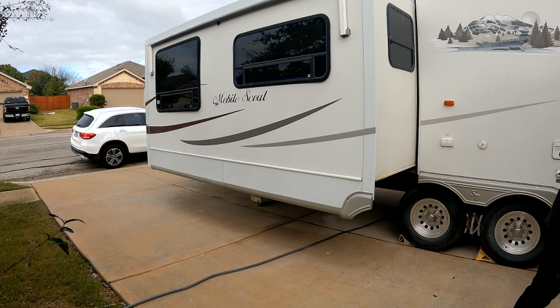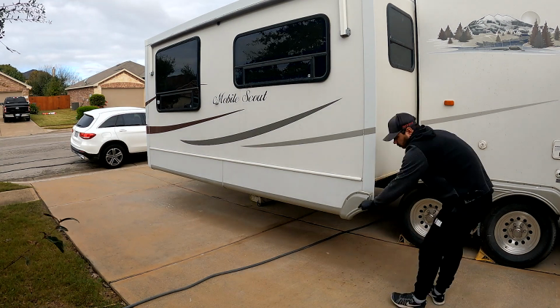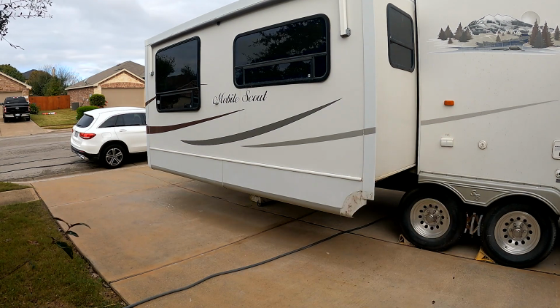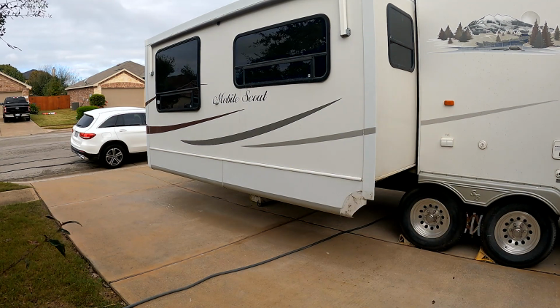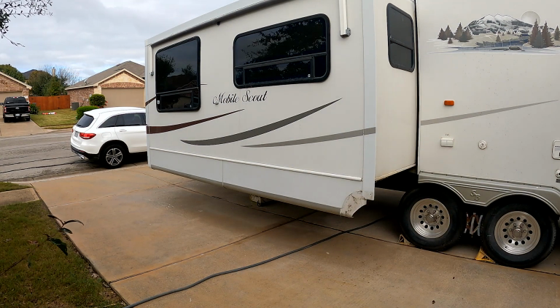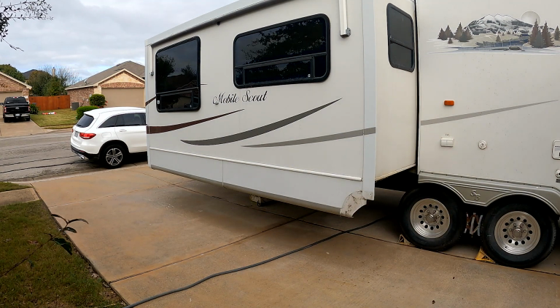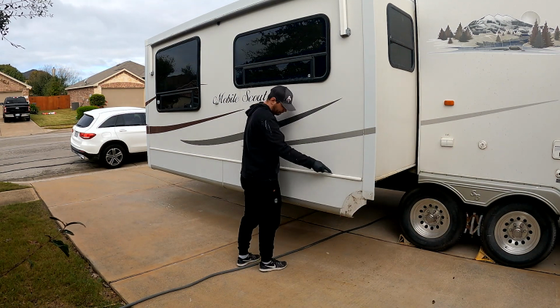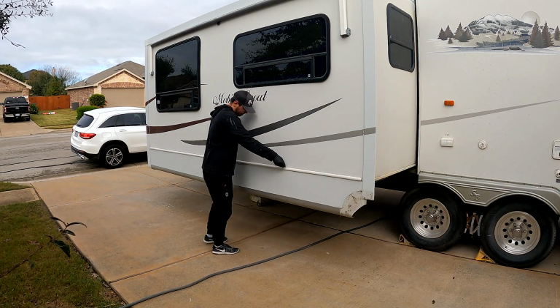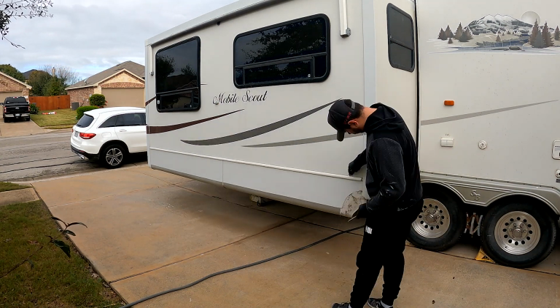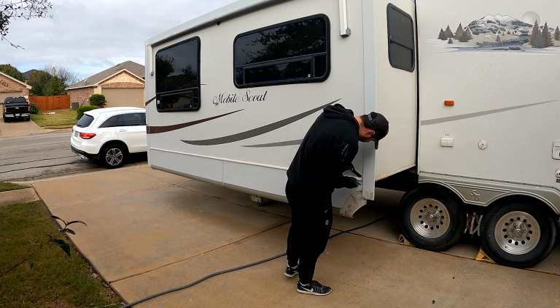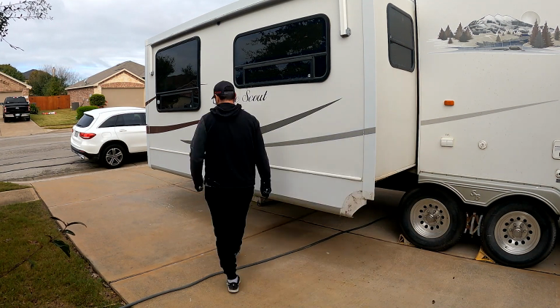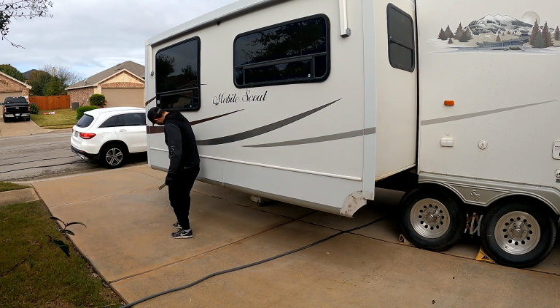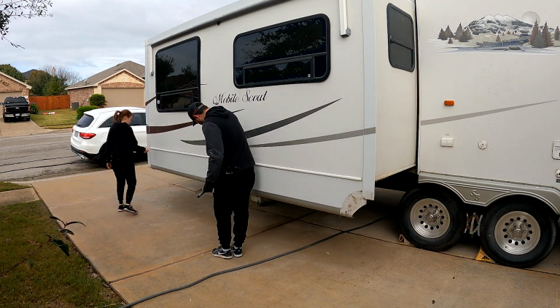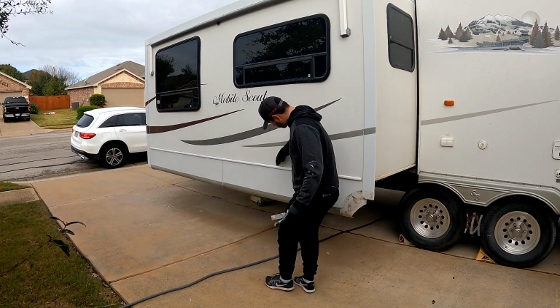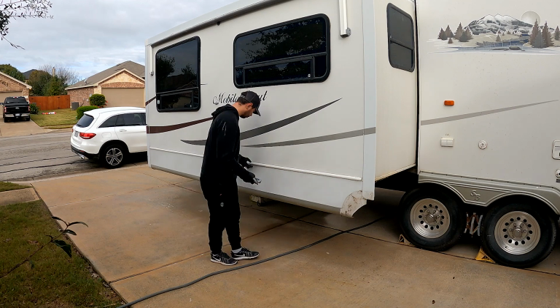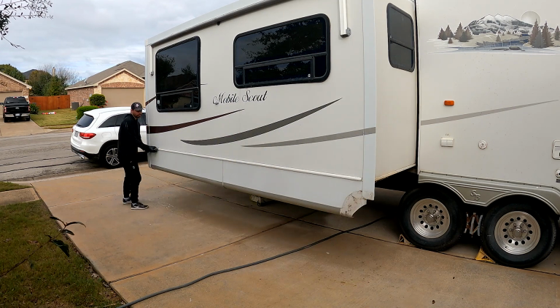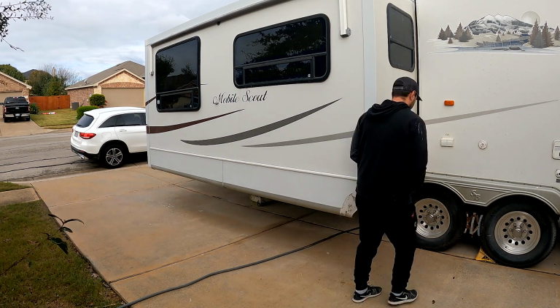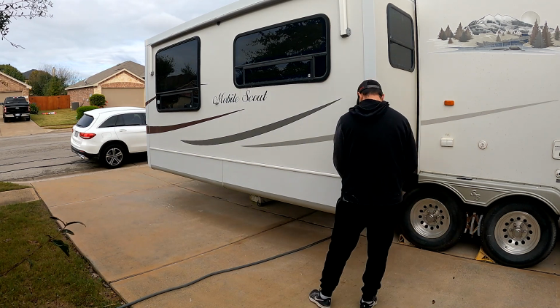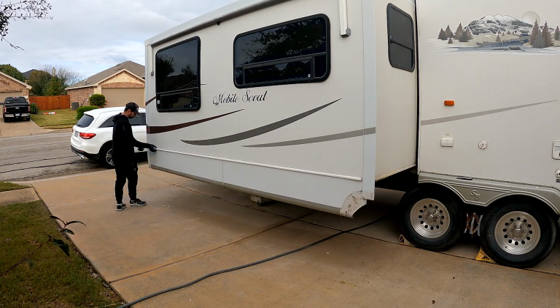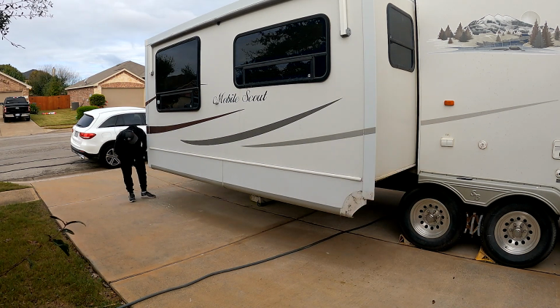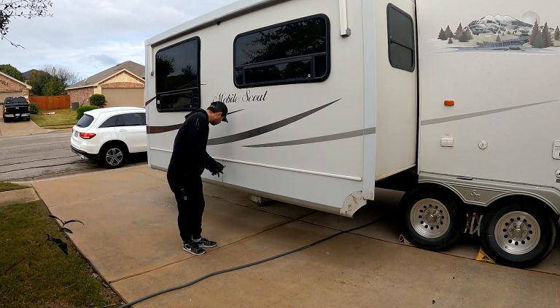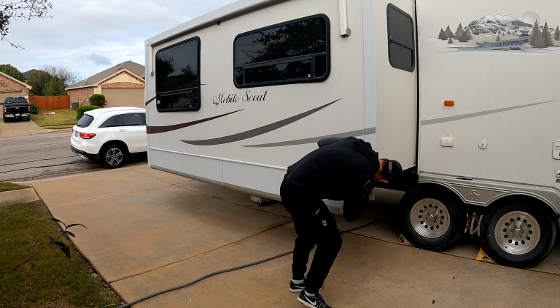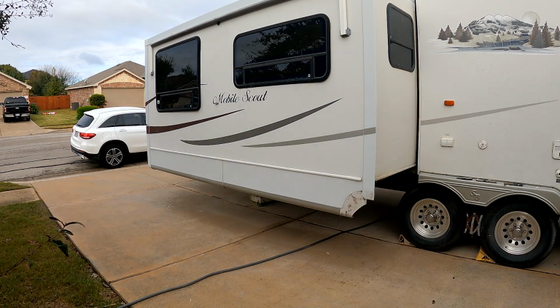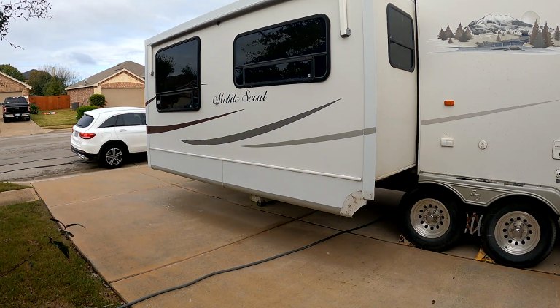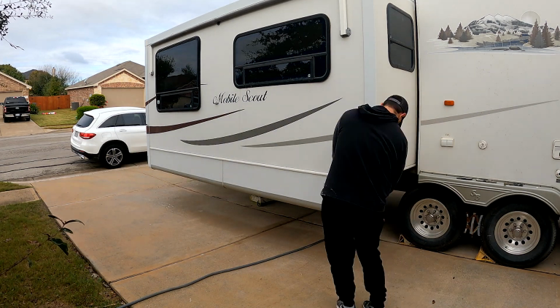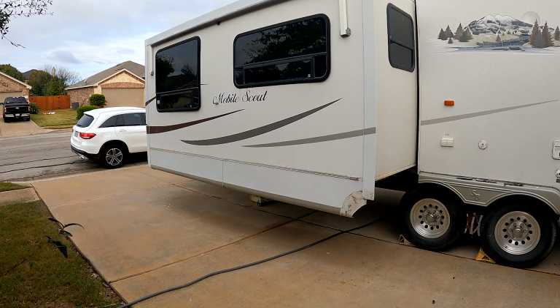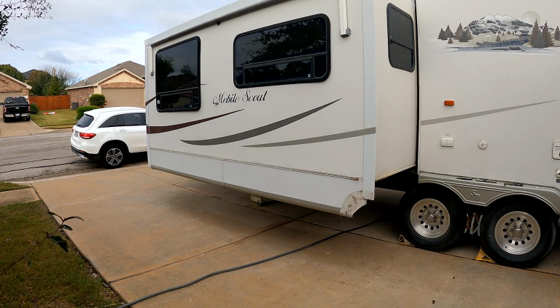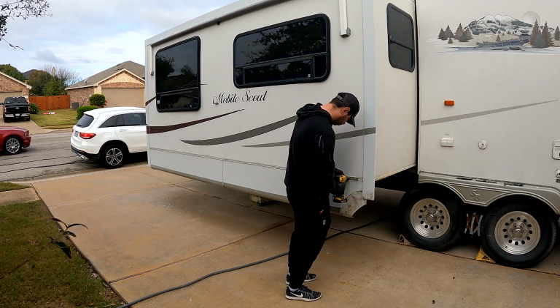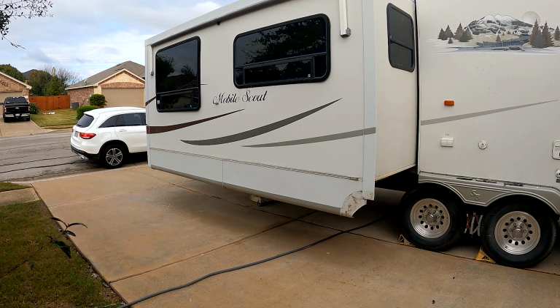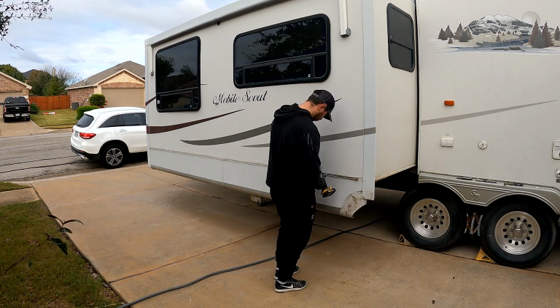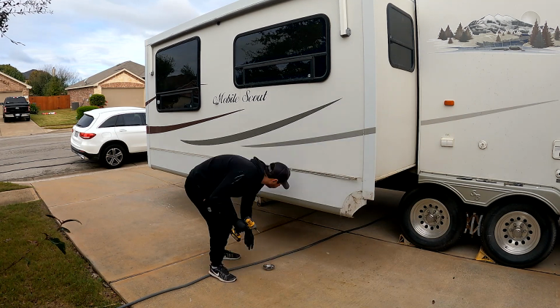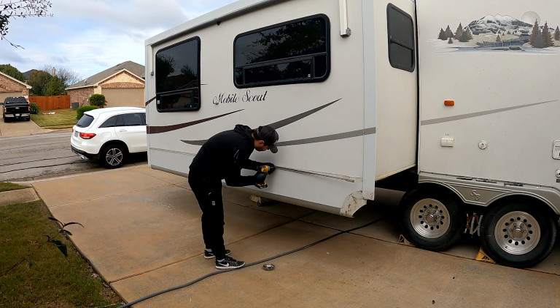Hello and welcome back to the channel. In this video I would like to share how I repaired the water damage of the slide-out of our 2006 travel trailer. It wasn't an easy task, especially because I knew nothing about it.